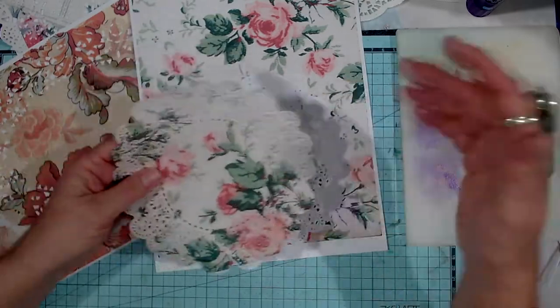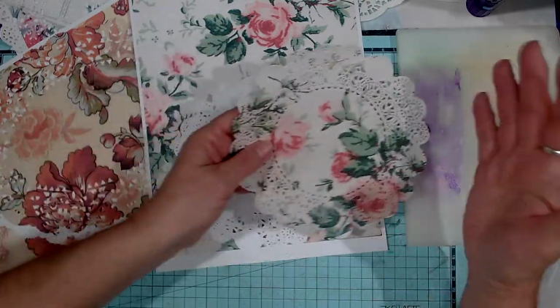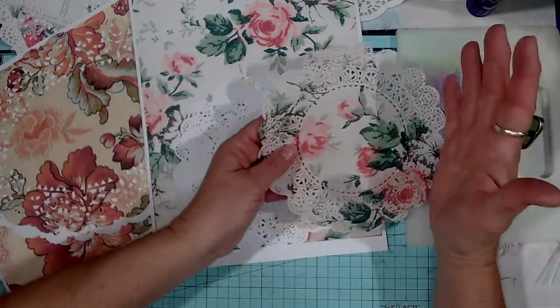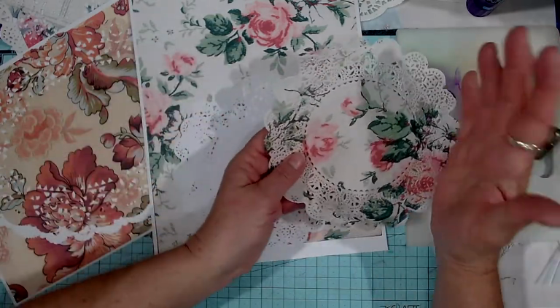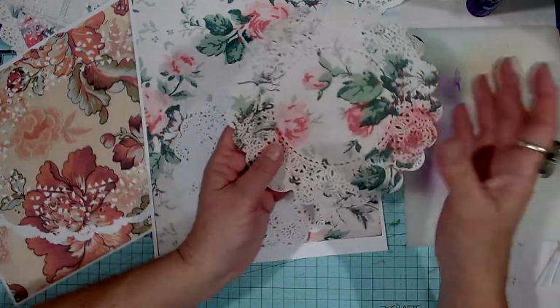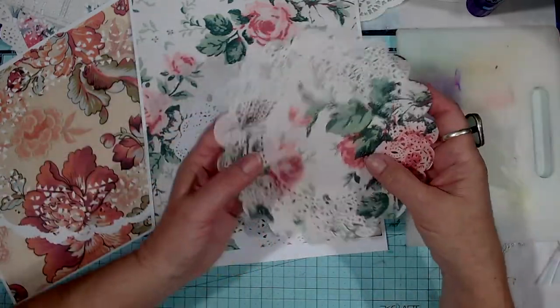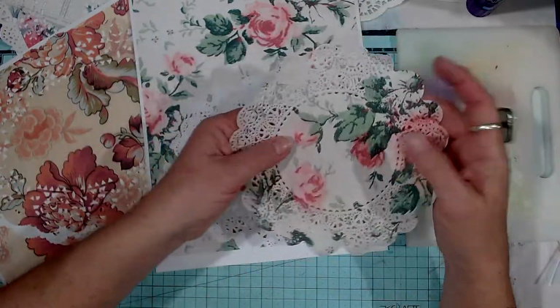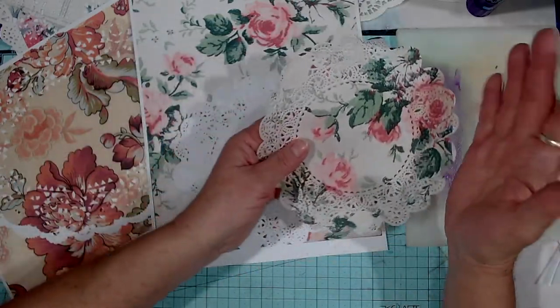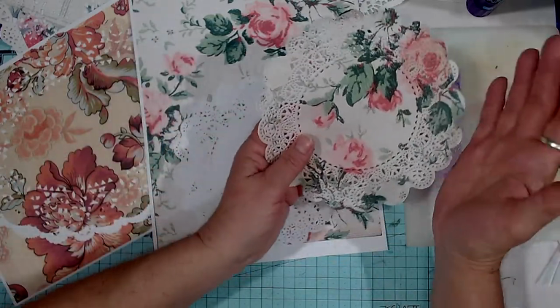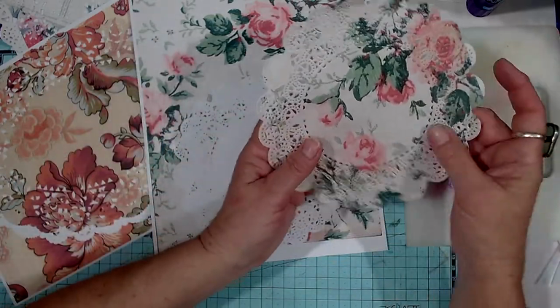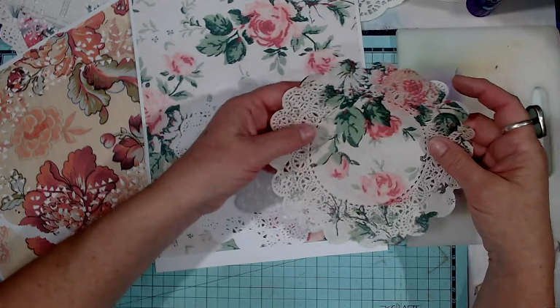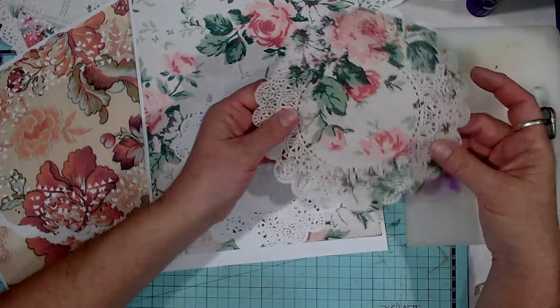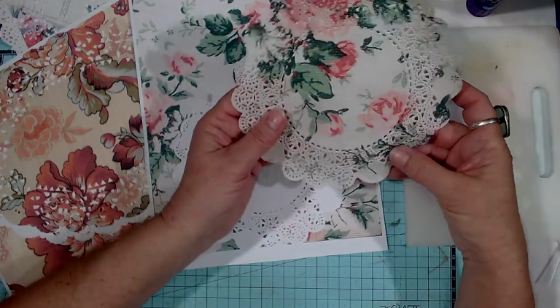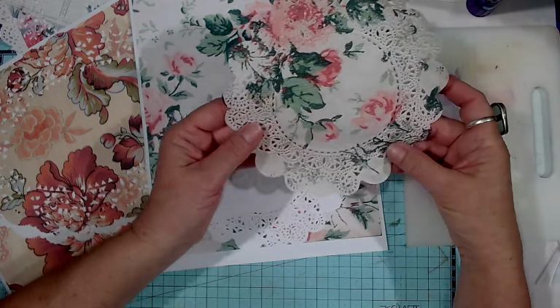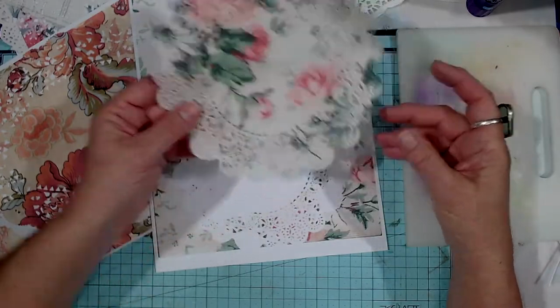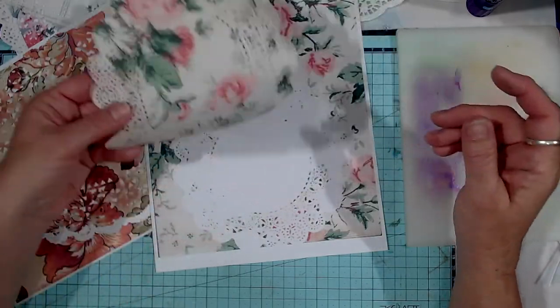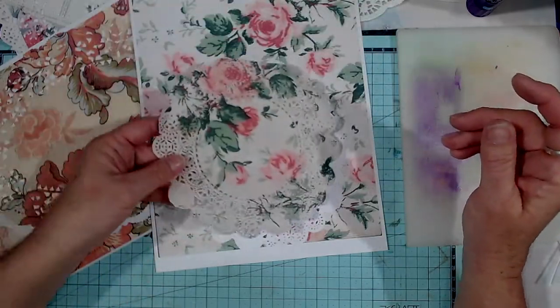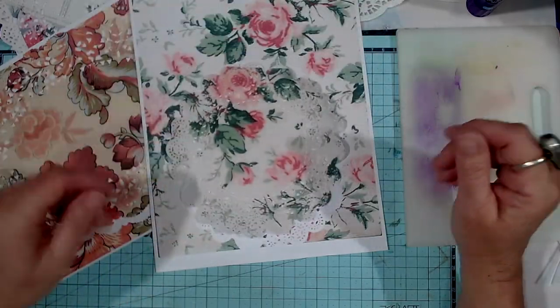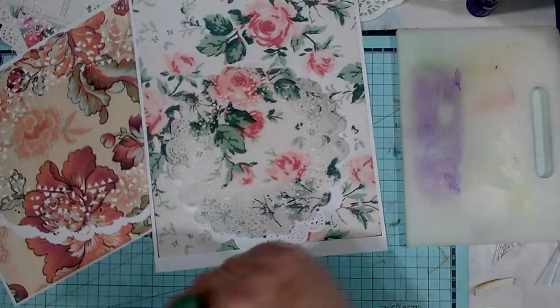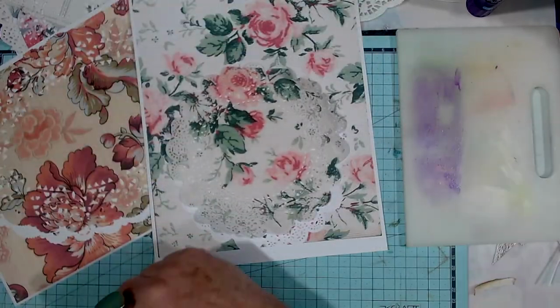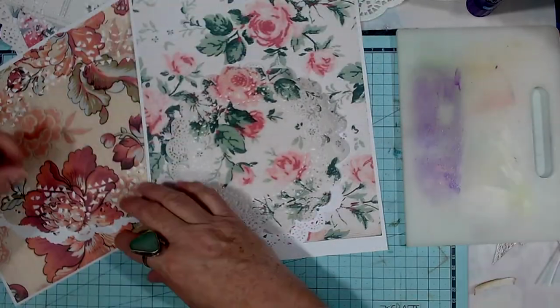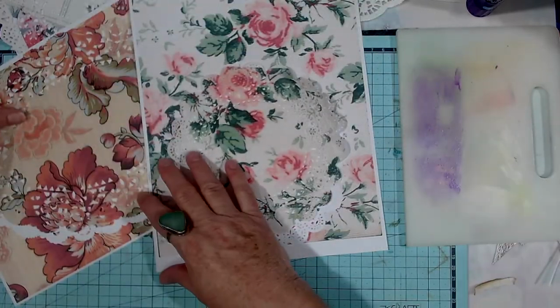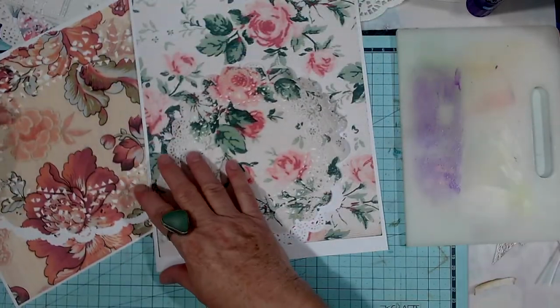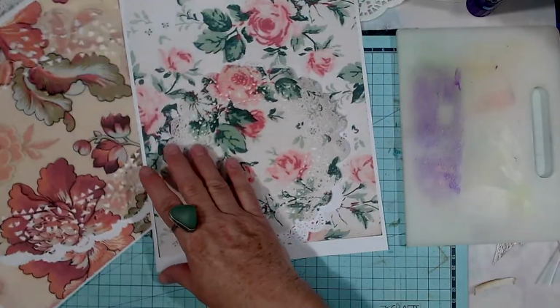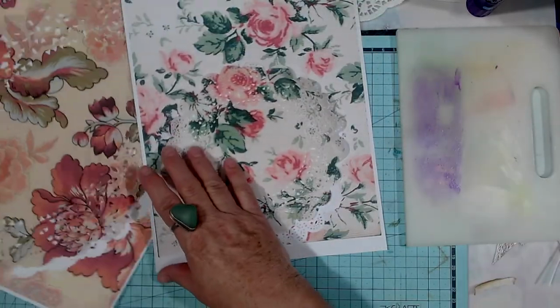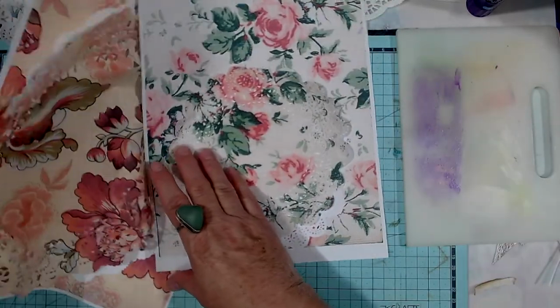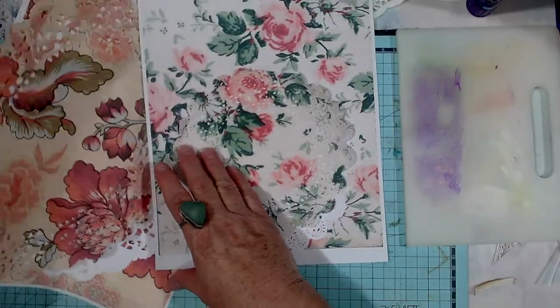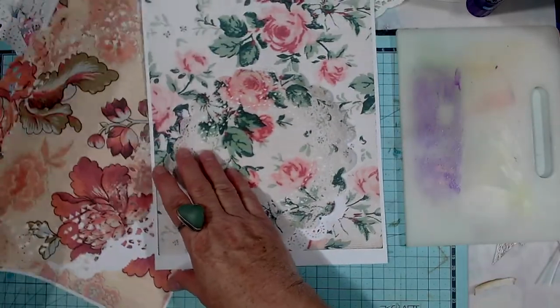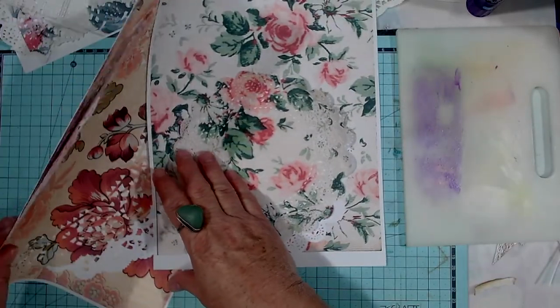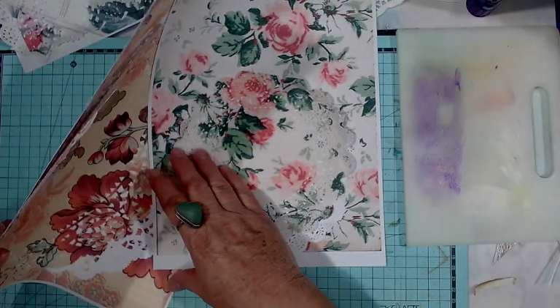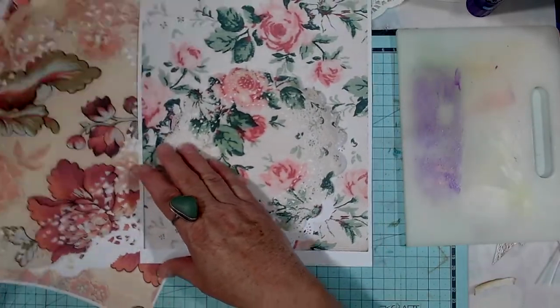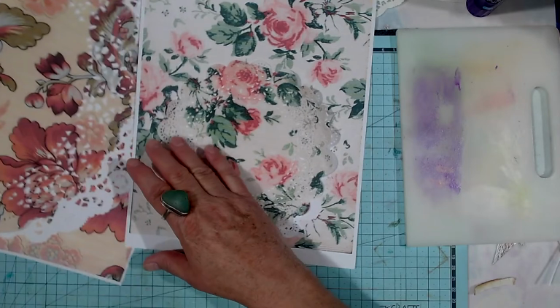So as long as you just tack down all the edges you'll be right — it won't get stuck. I only got the one stuck.